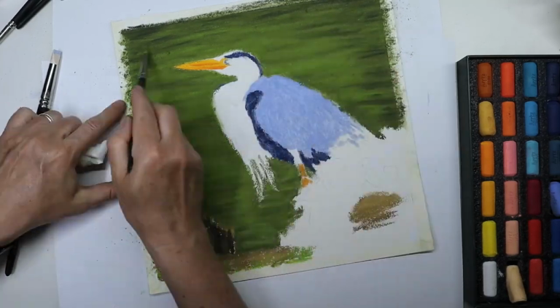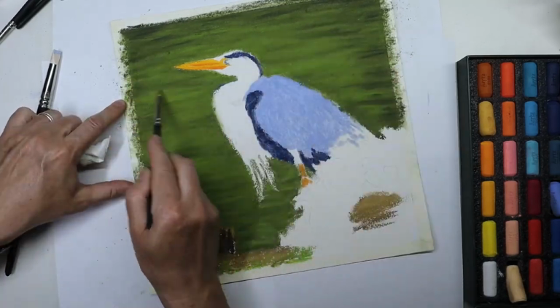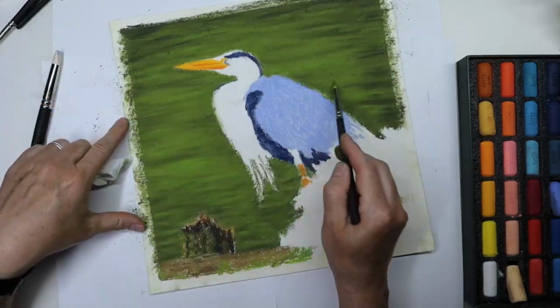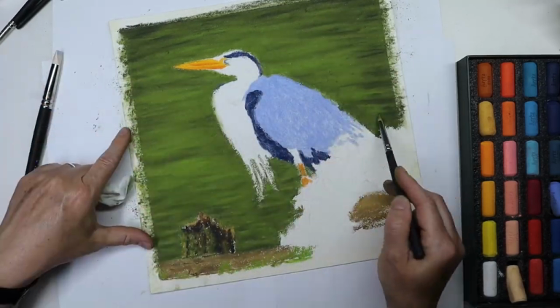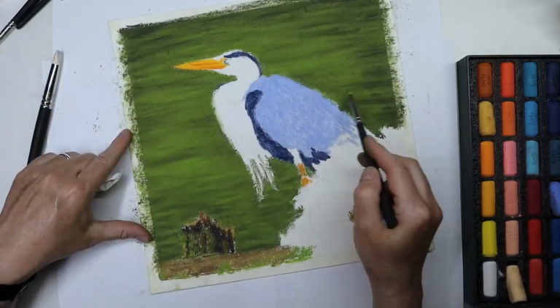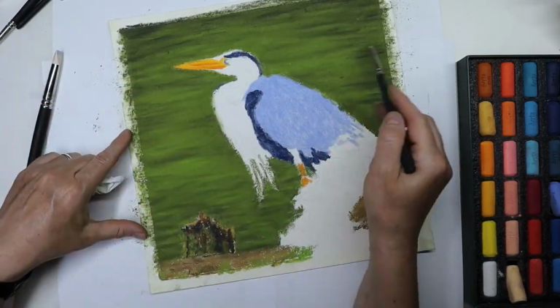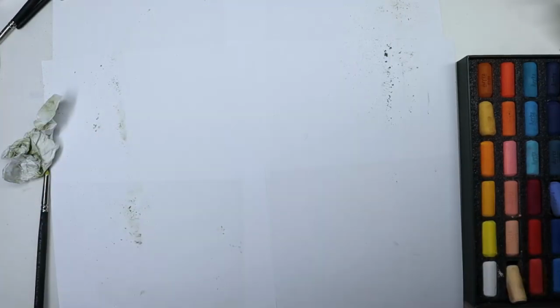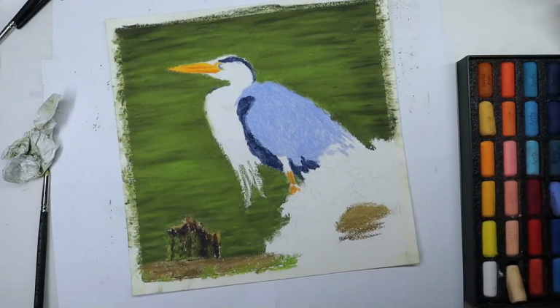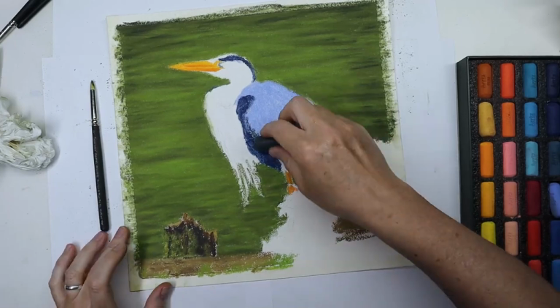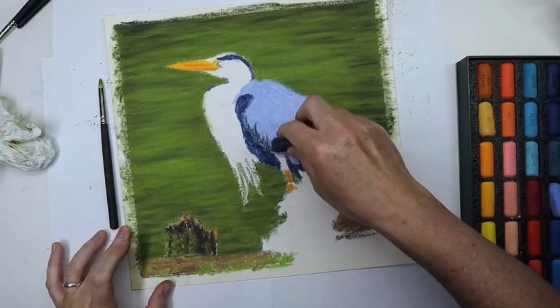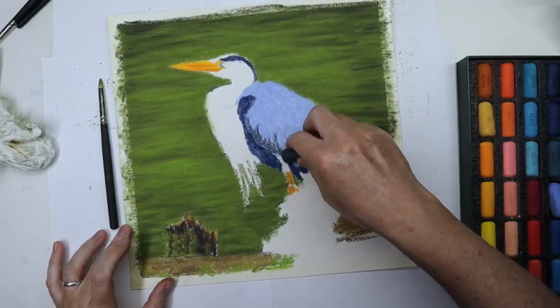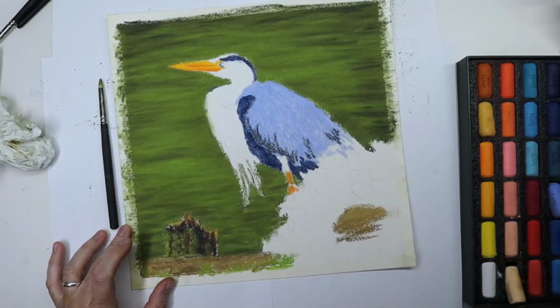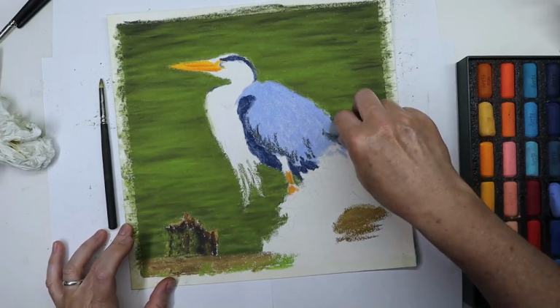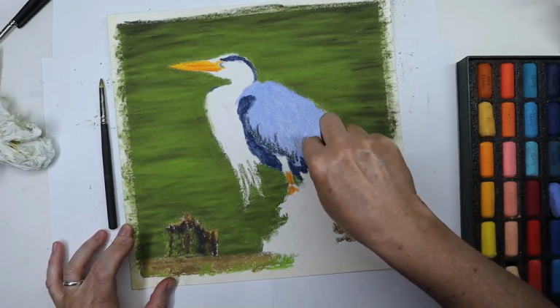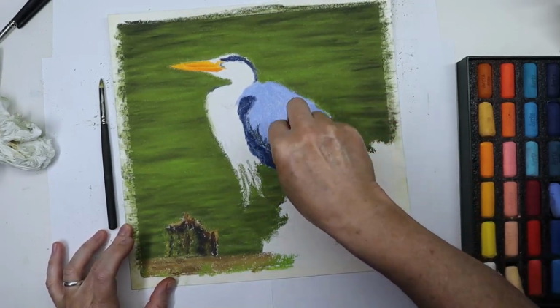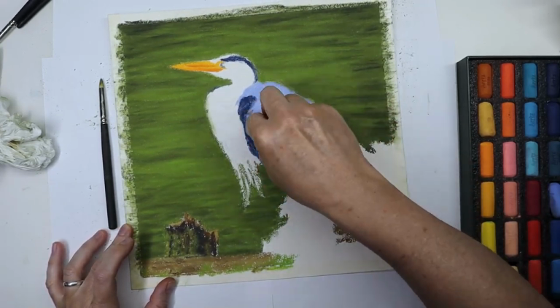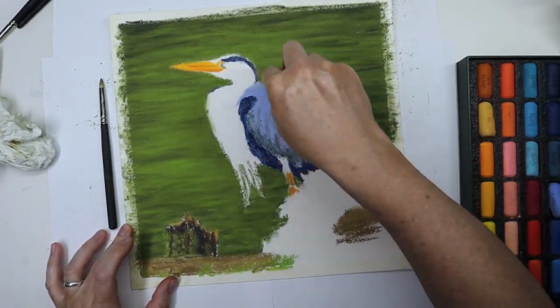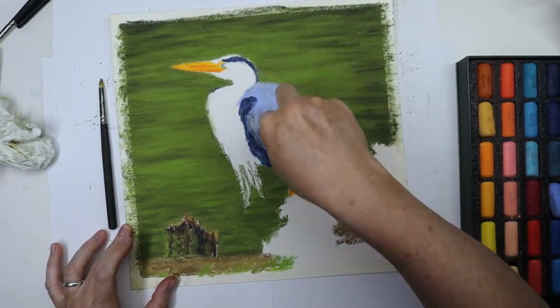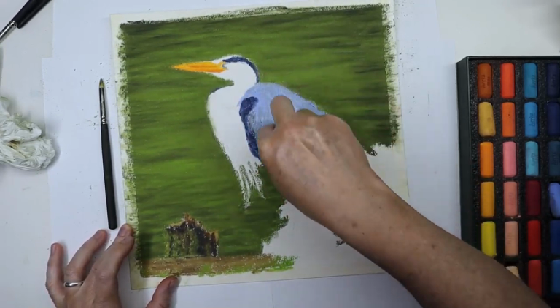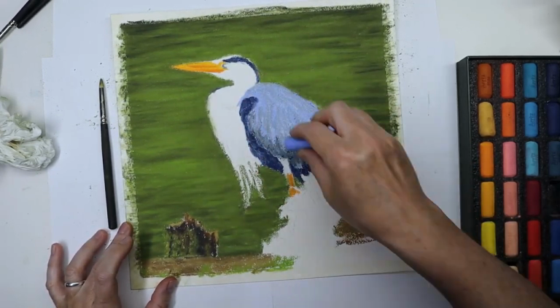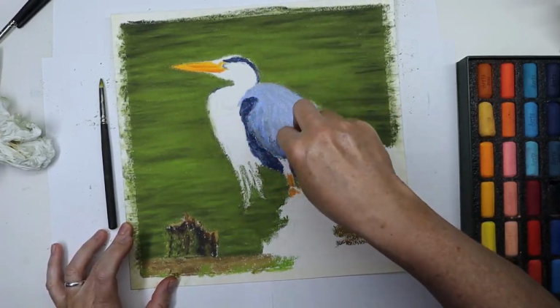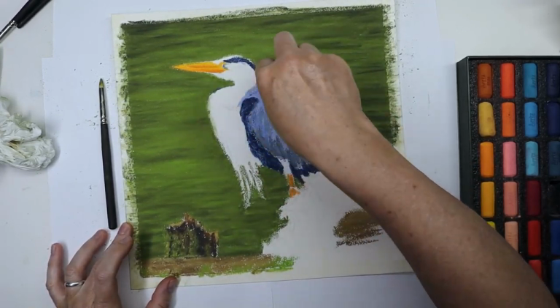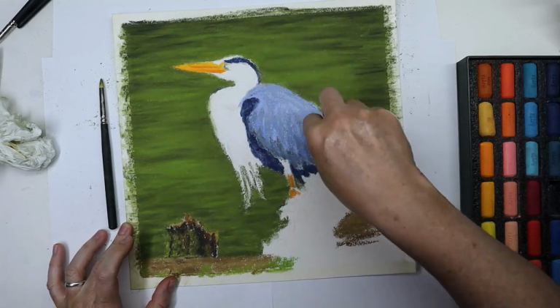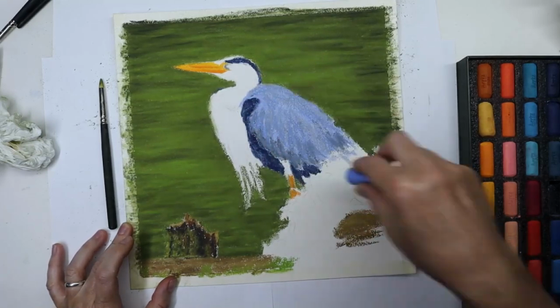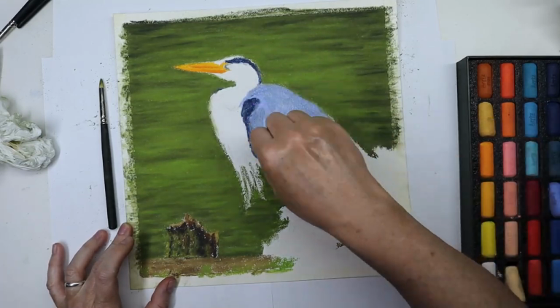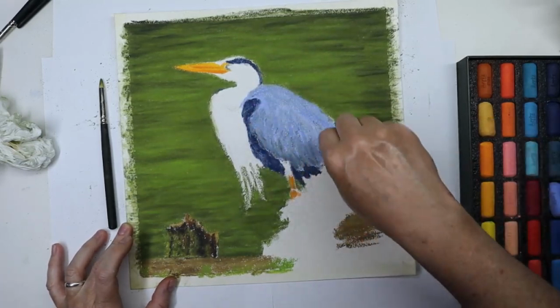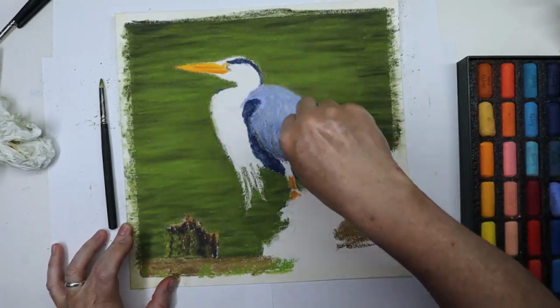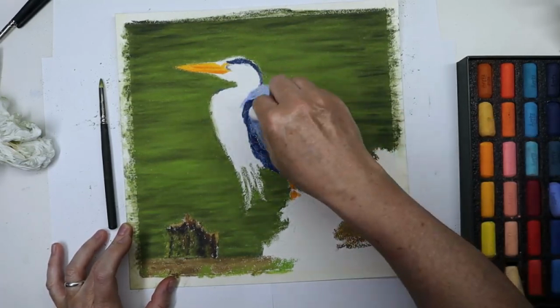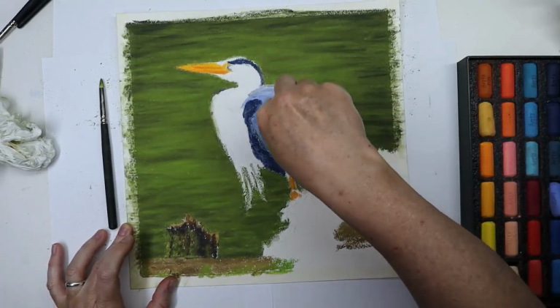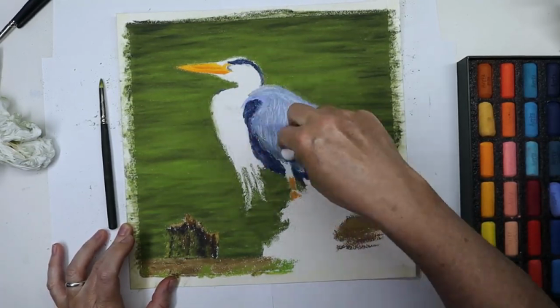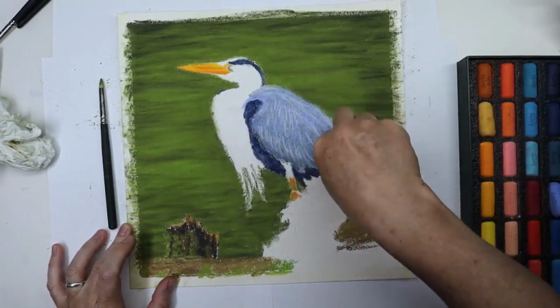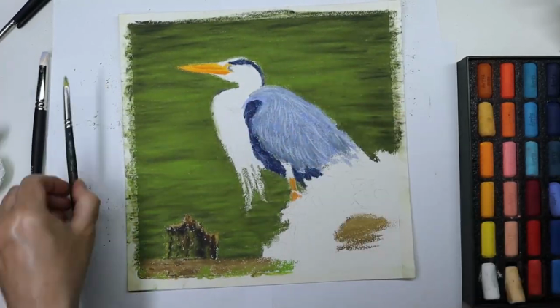After that I added more colors to the bird as best I could, but I had a hard time adding details and getting the colors I wanted, especially for the feathers on the back.